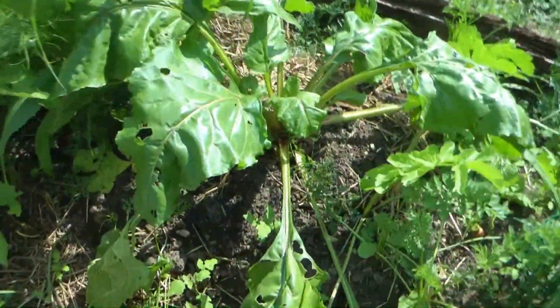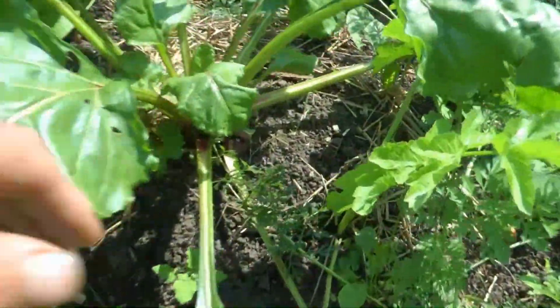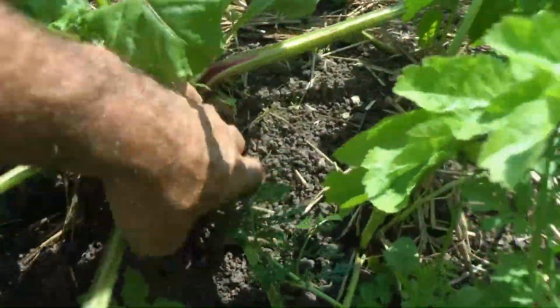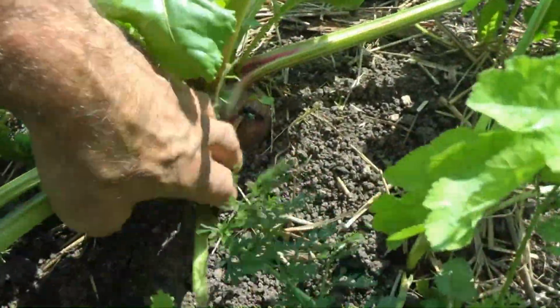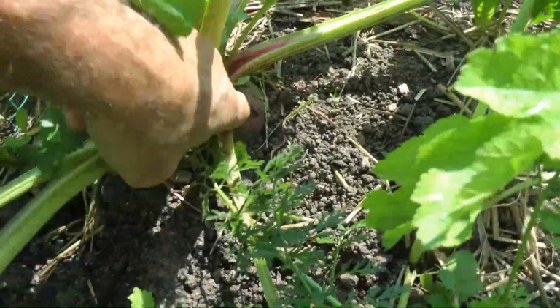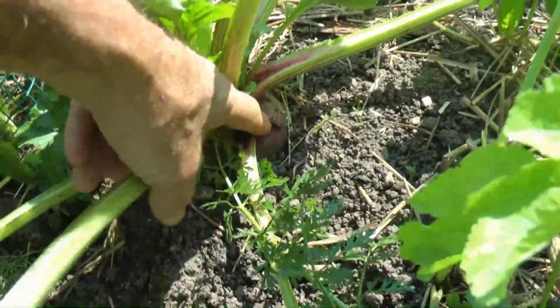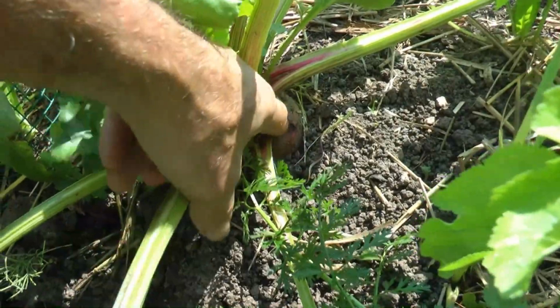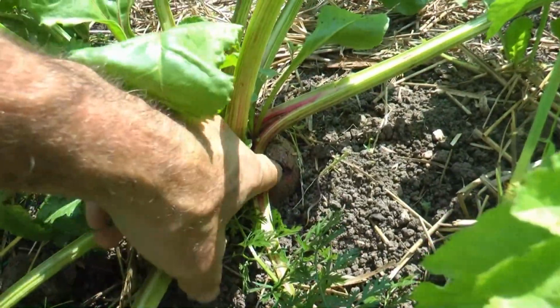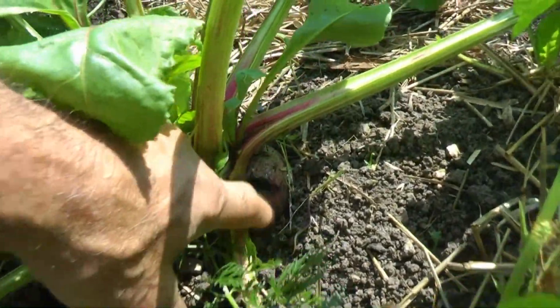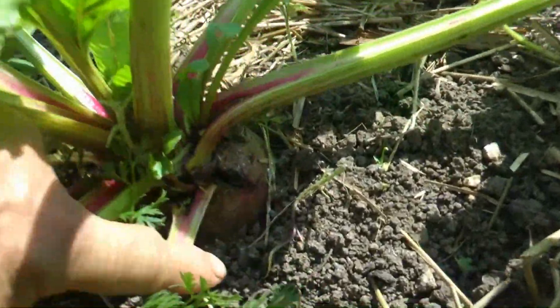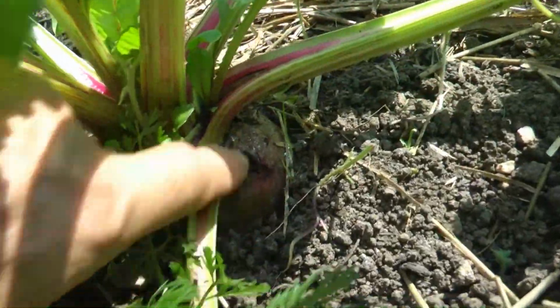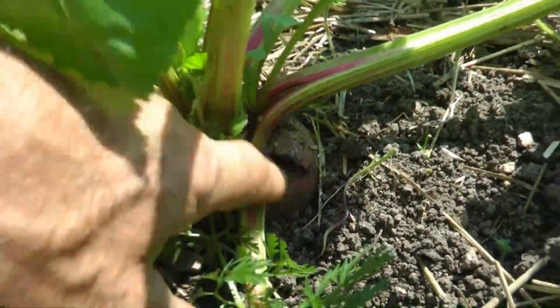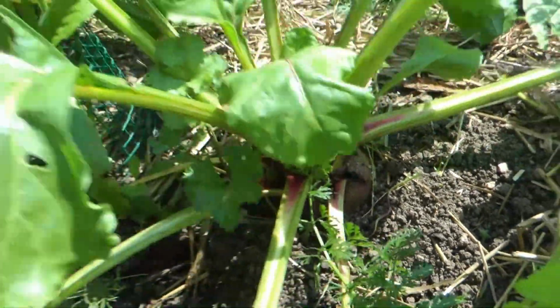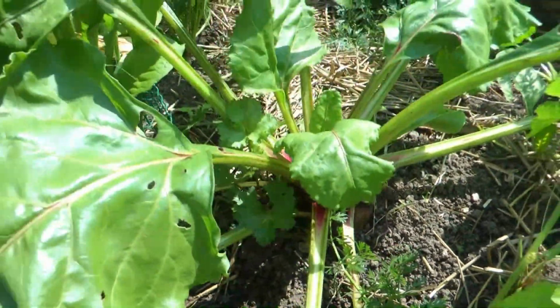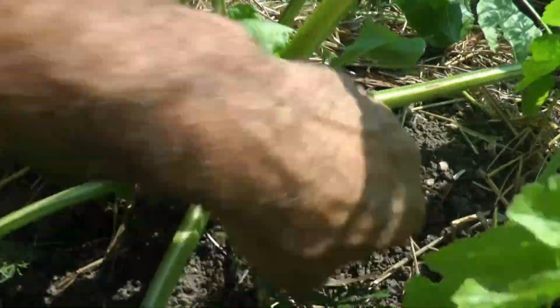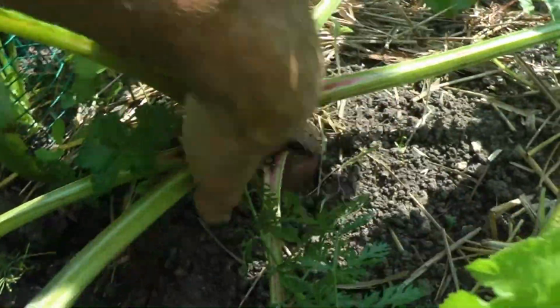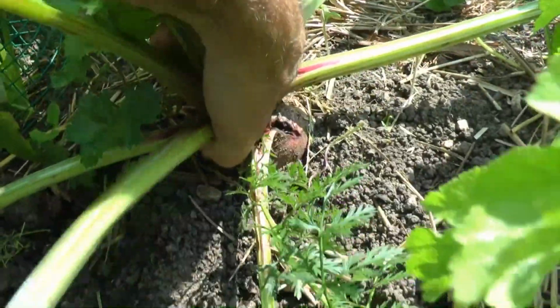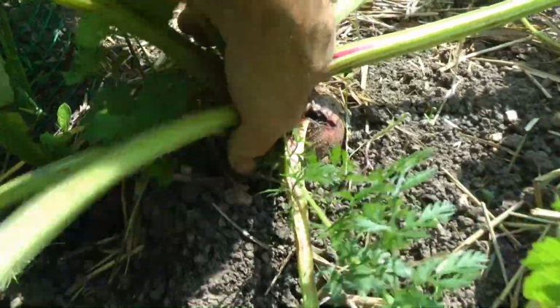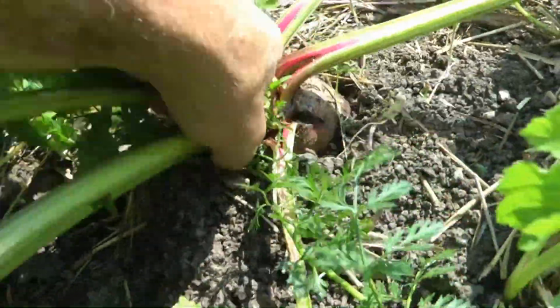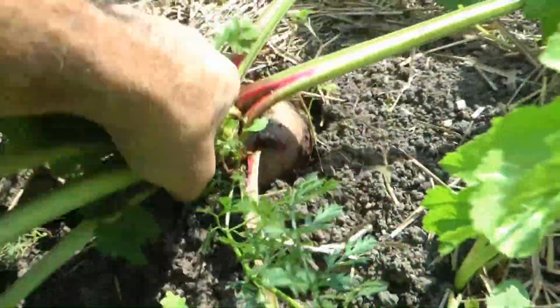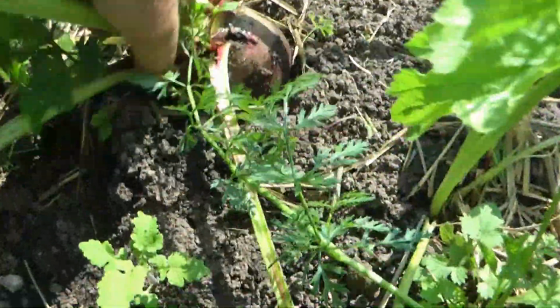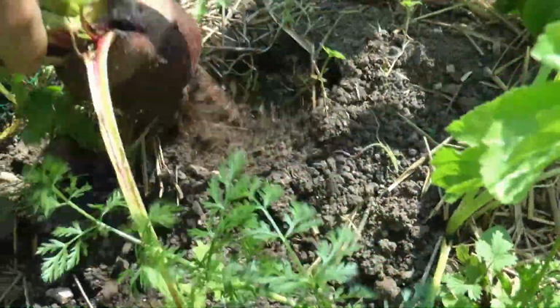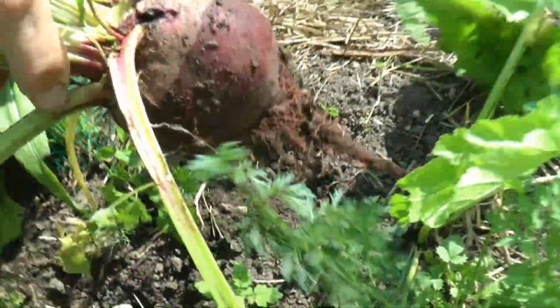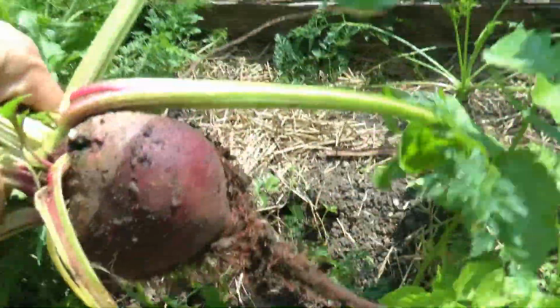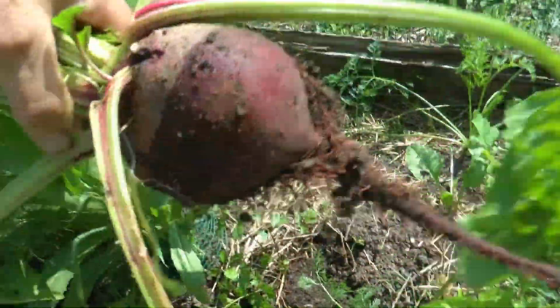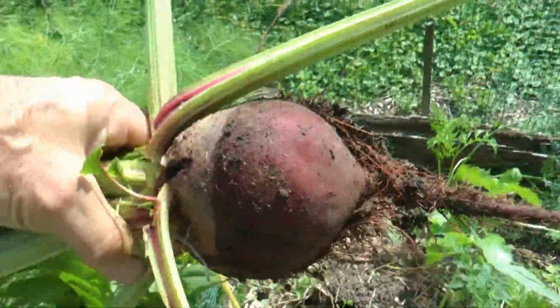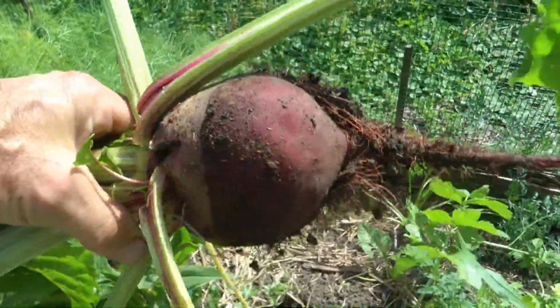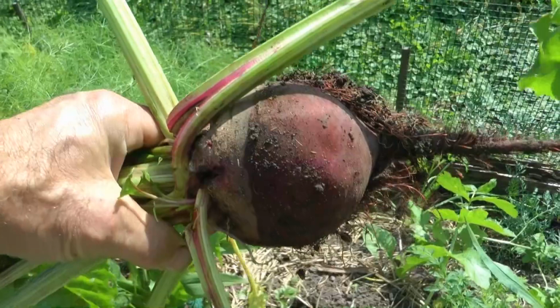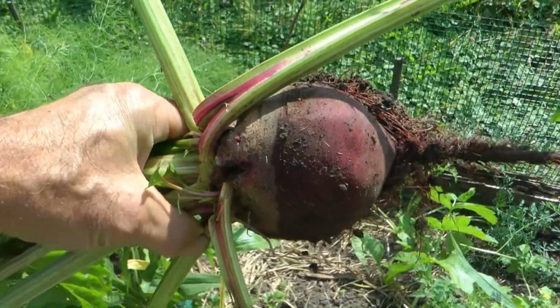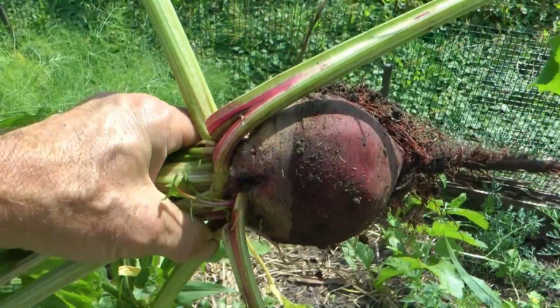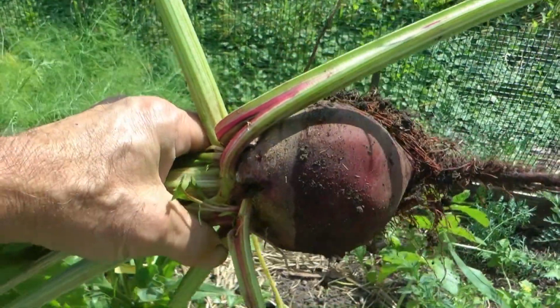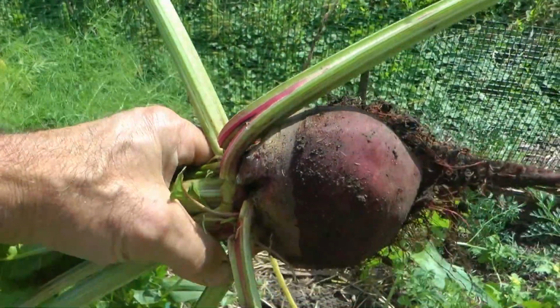Look at that beet right there — that's a pretty good one. Oh, there's a crack in it. Better take it. Let's just take it right now. Look at that baby — almost as big as my fist.